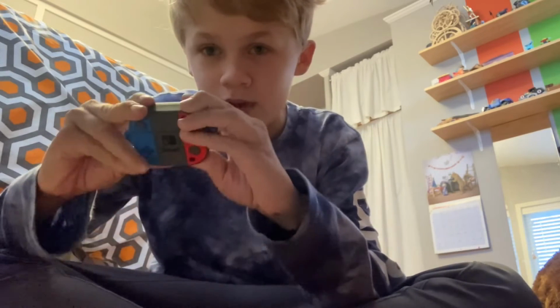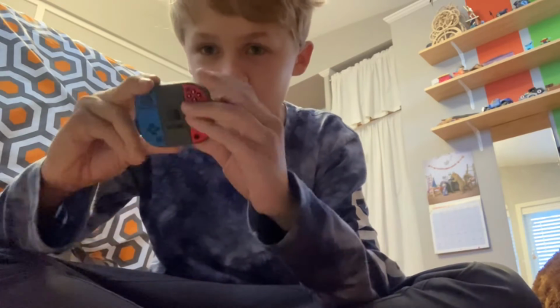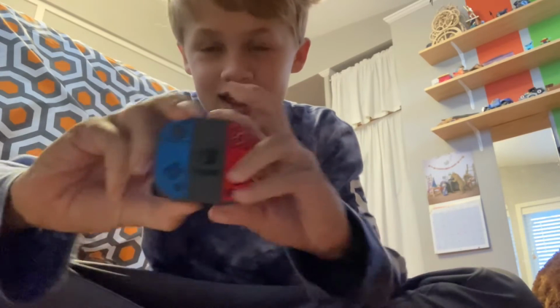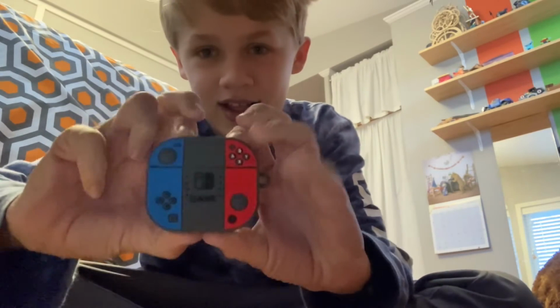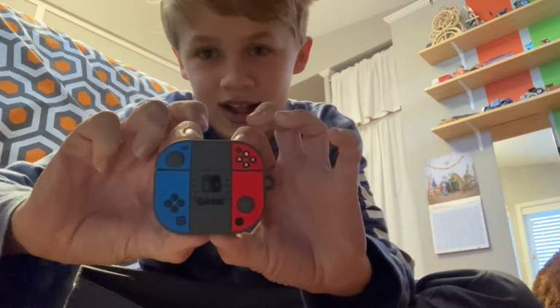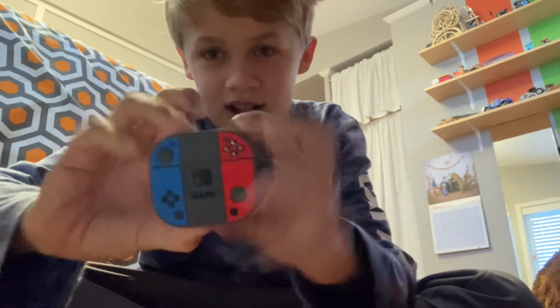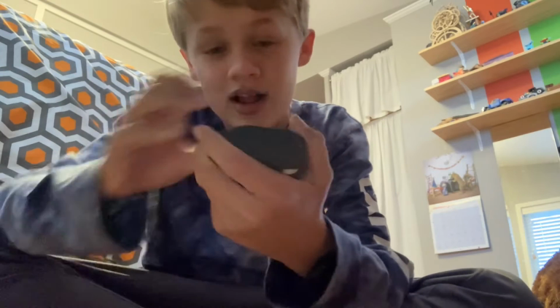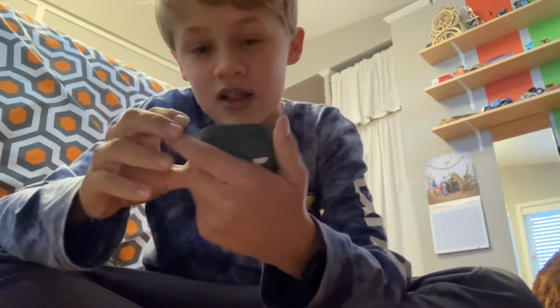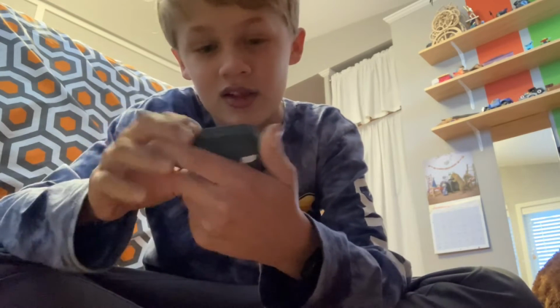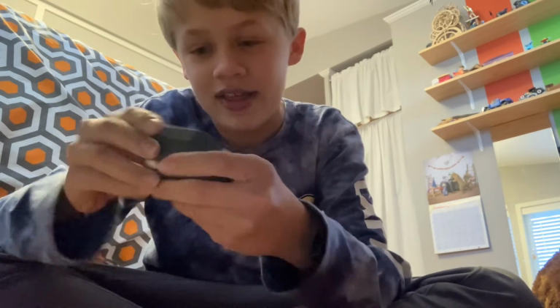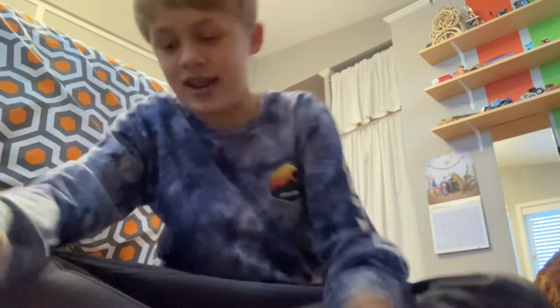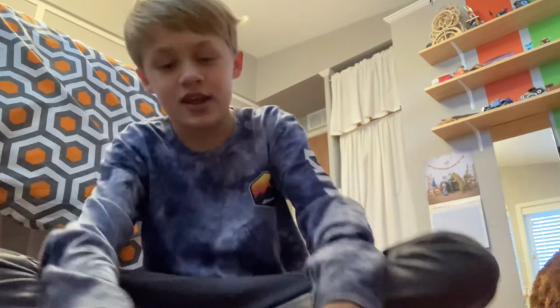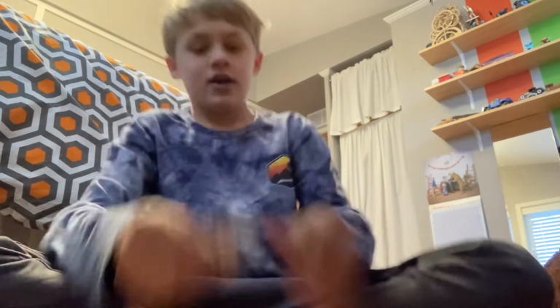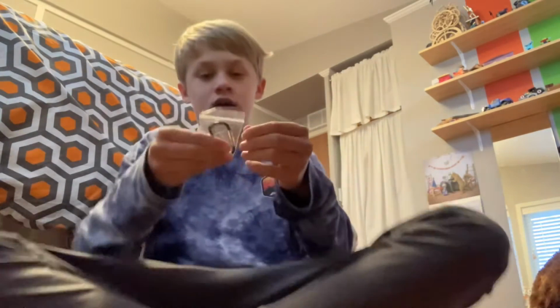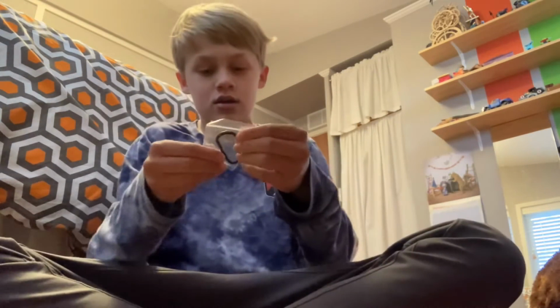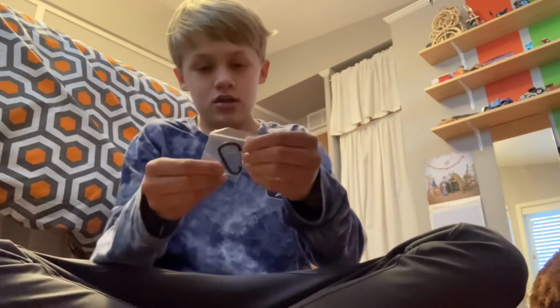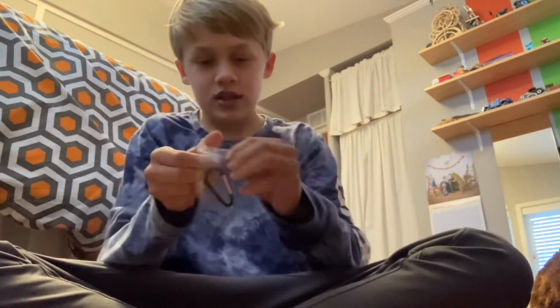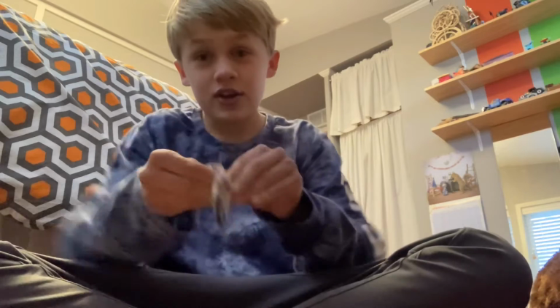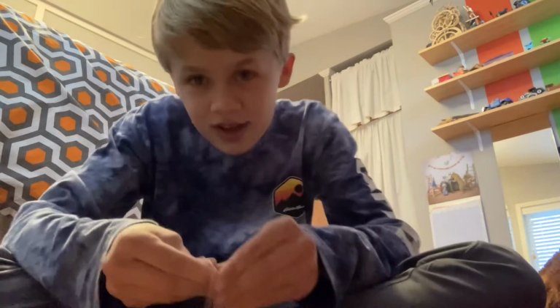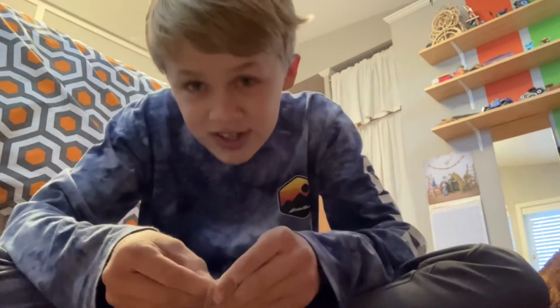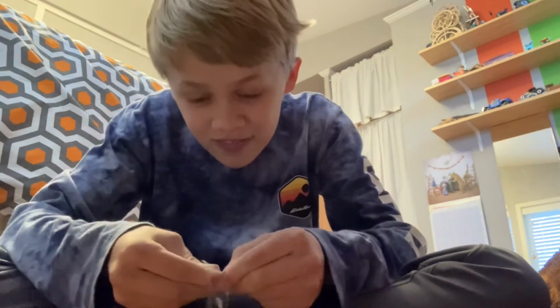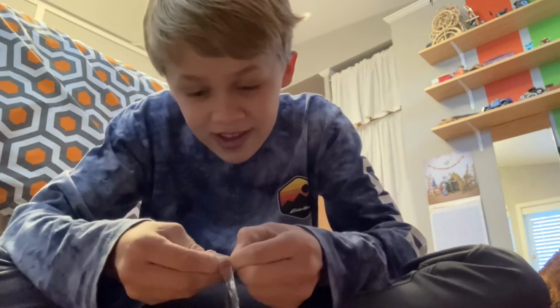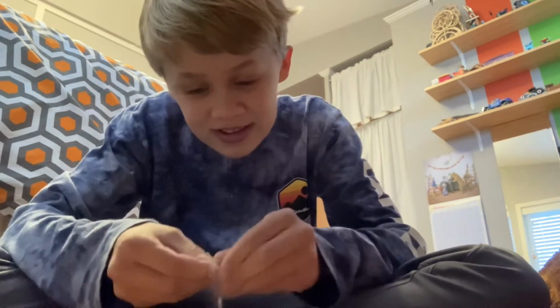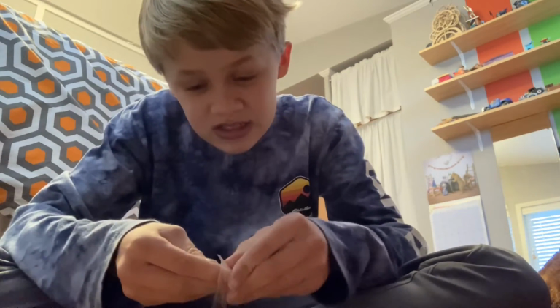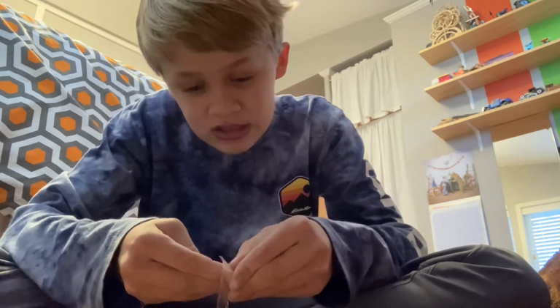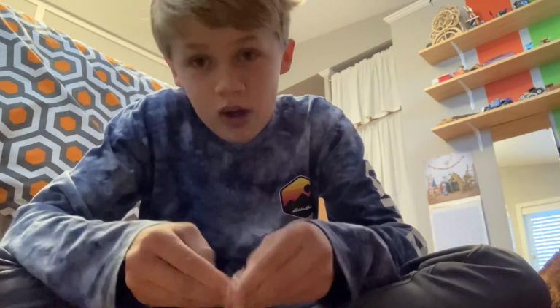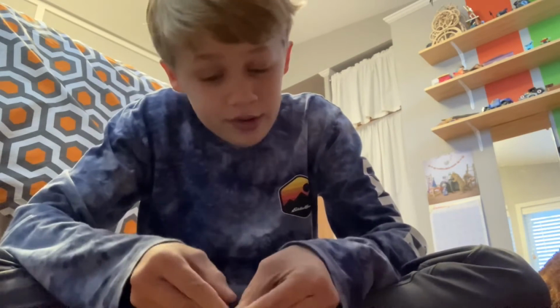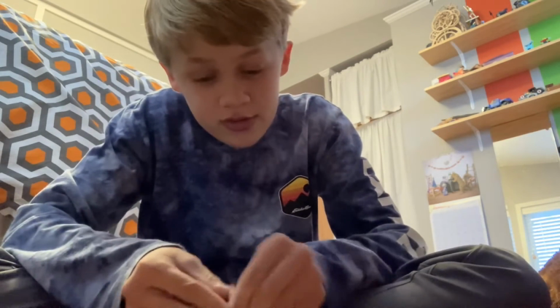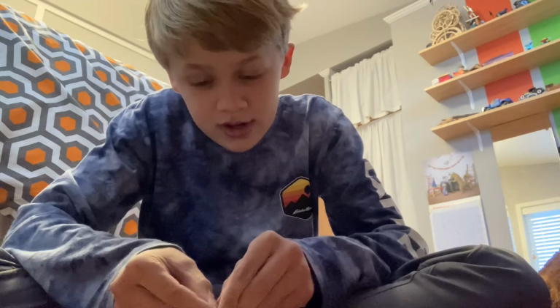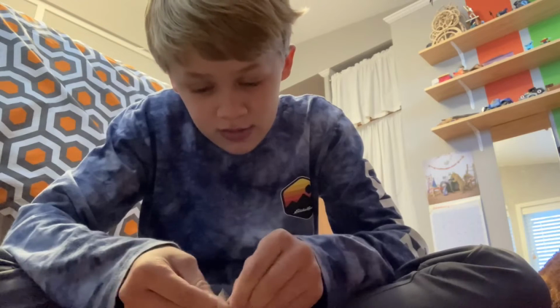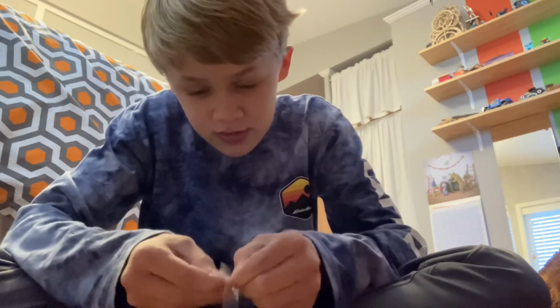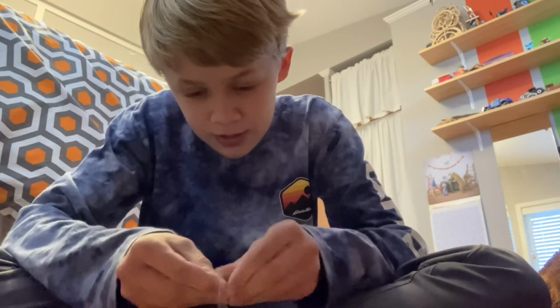Oh, look at that! Look at that. Let's try to hook this keychain on. I don't know why this is so fun — I love my new AirPods.